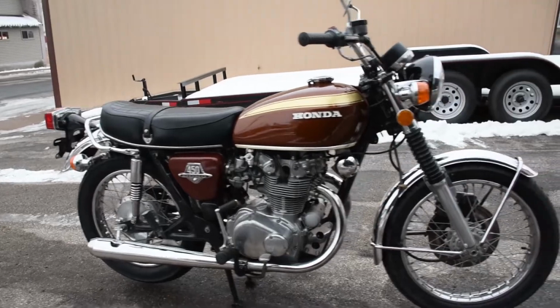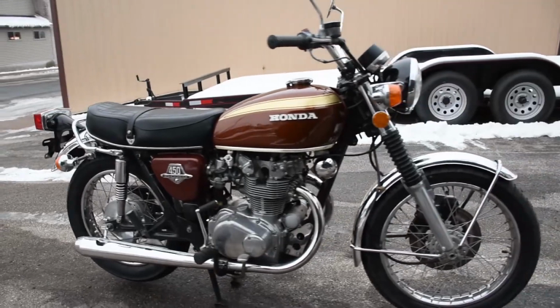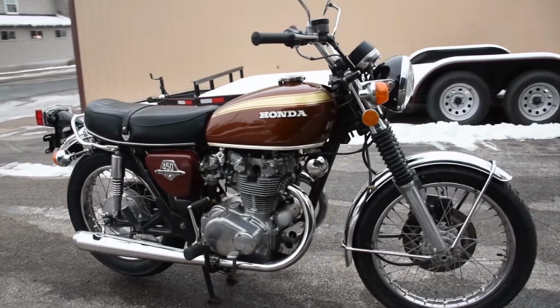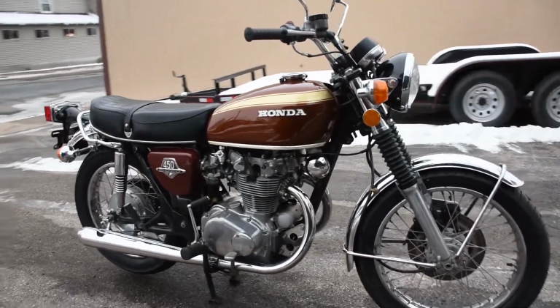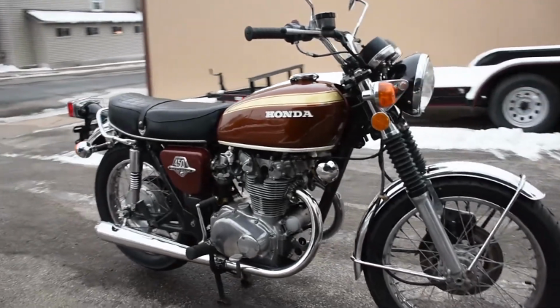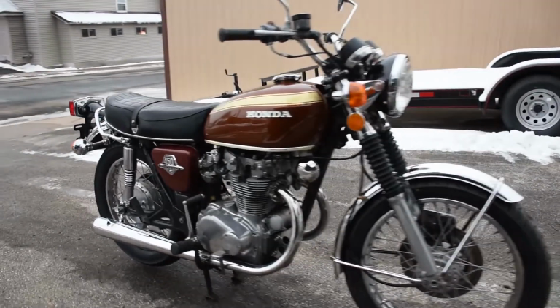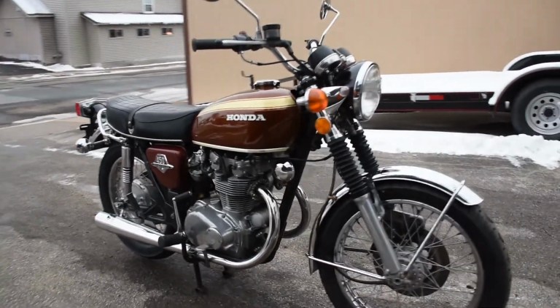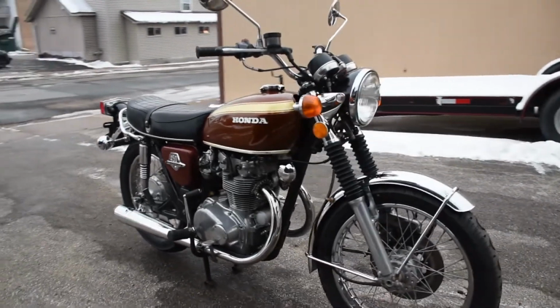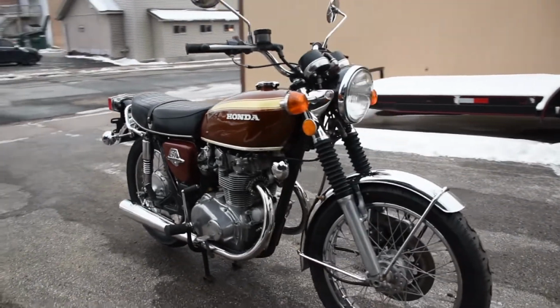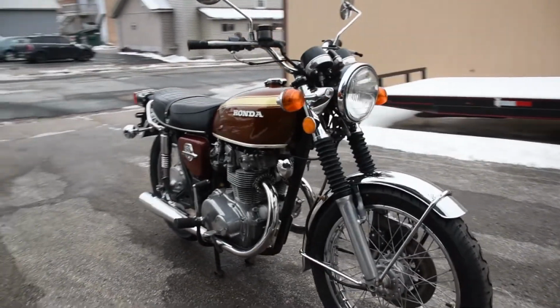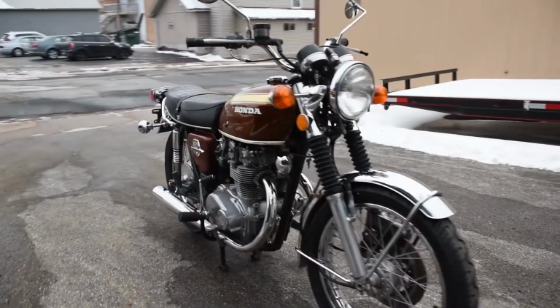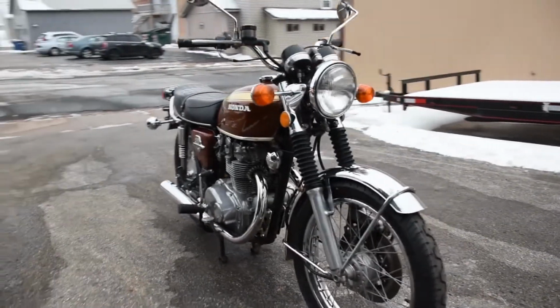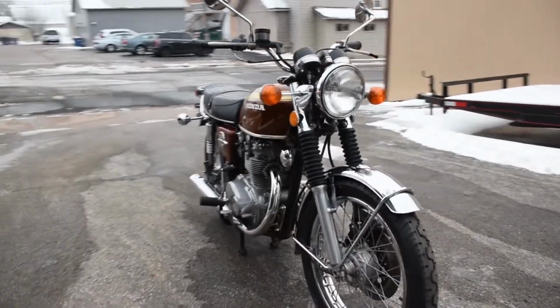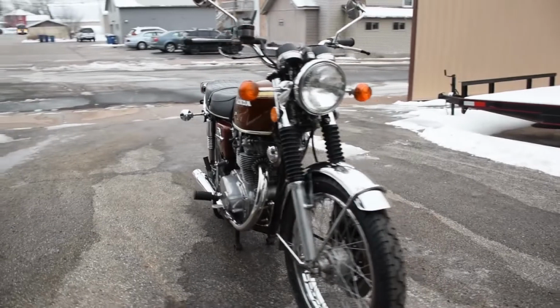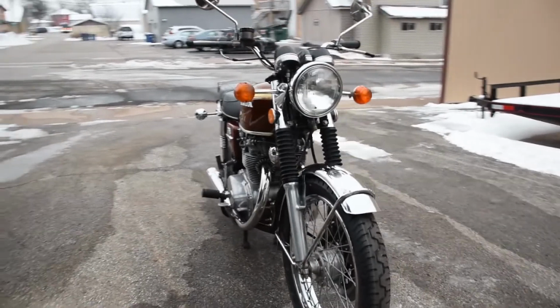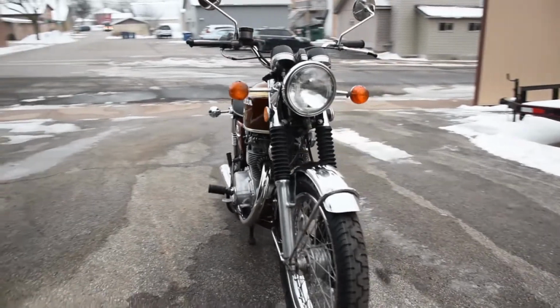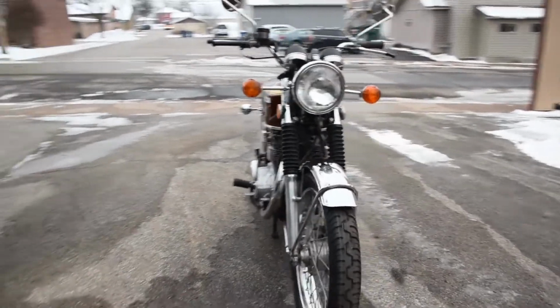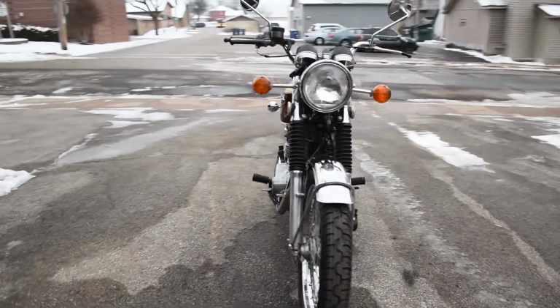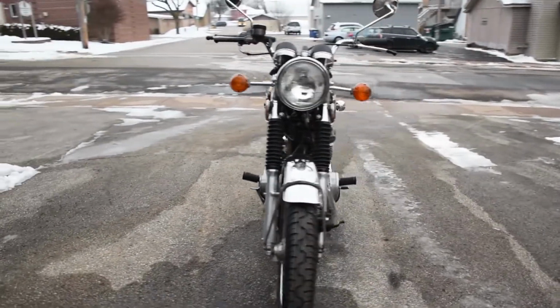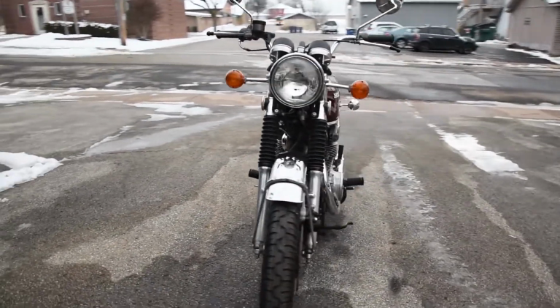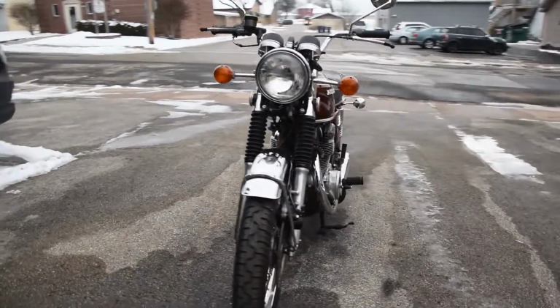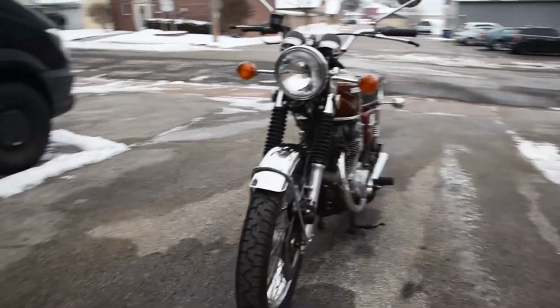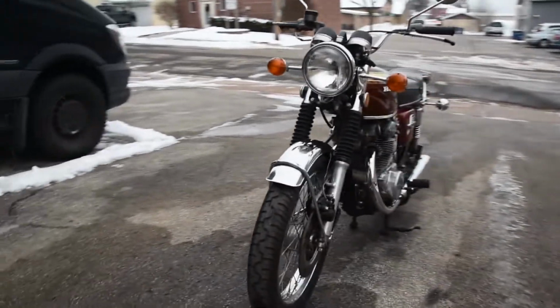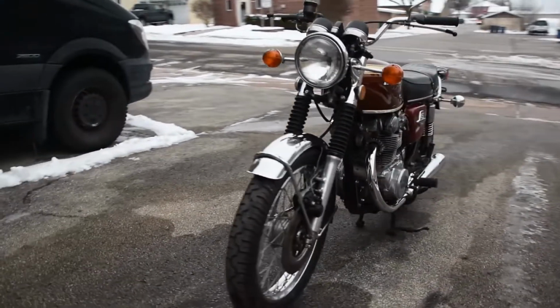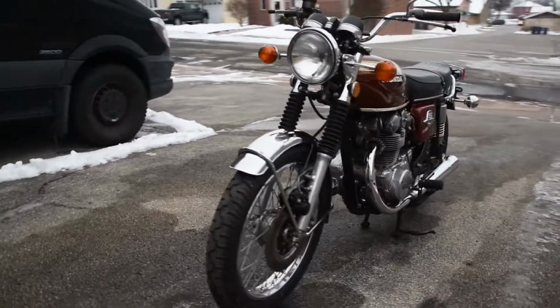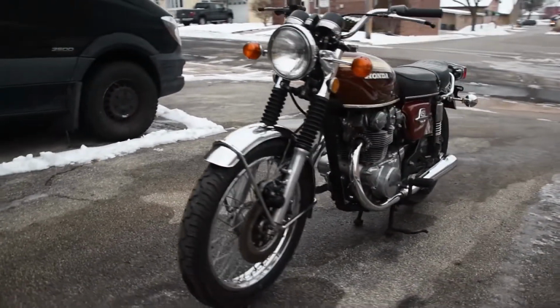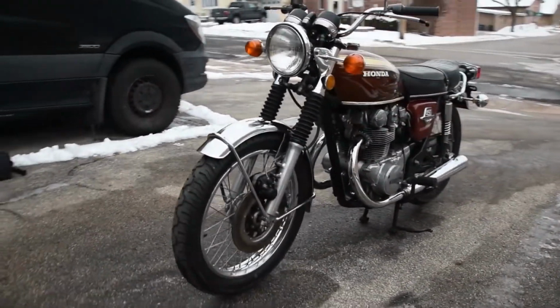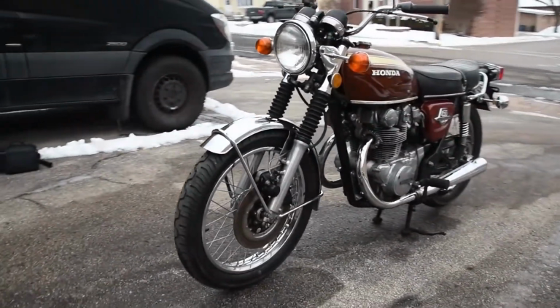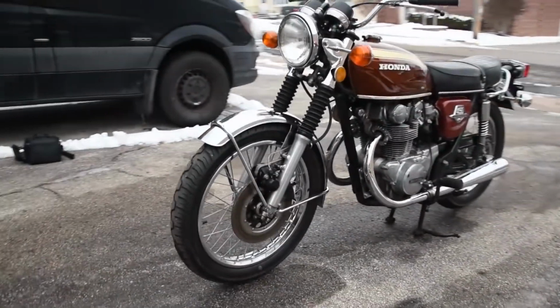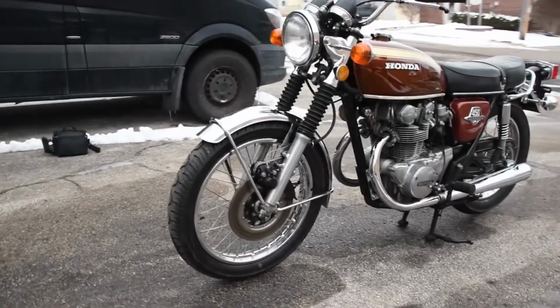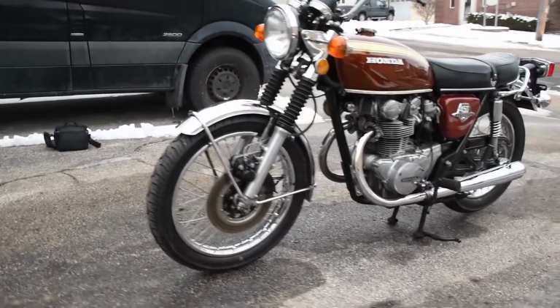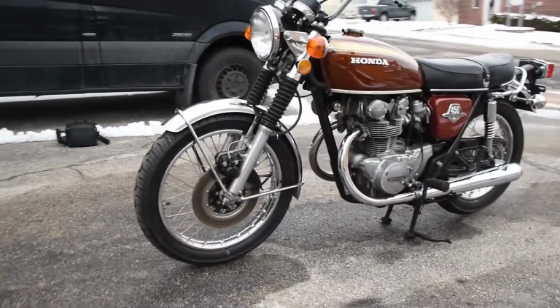Here we have the Honda CB450, just a fantastic original machine. It runs, rides, and shifts very smoothly through the gears. It doesn't smoke out of the exhaust or leak any fluids — no trouble like that.